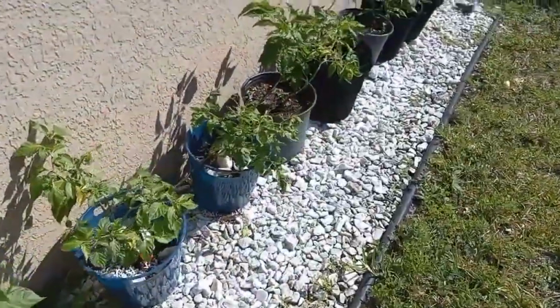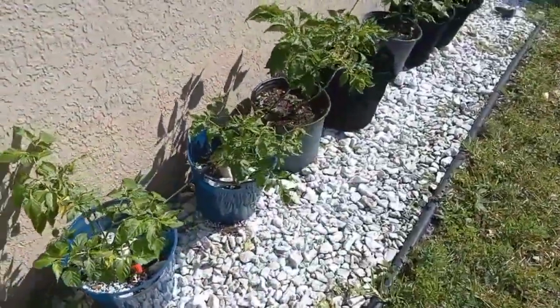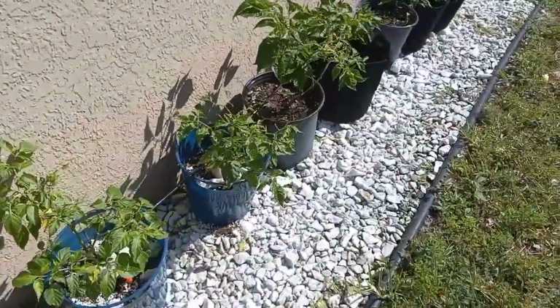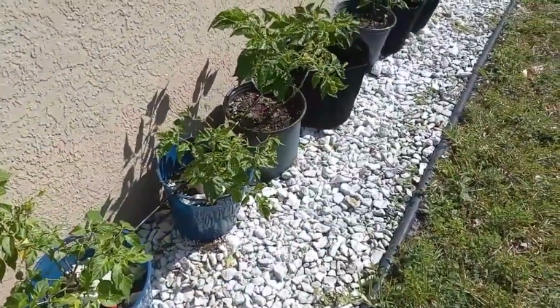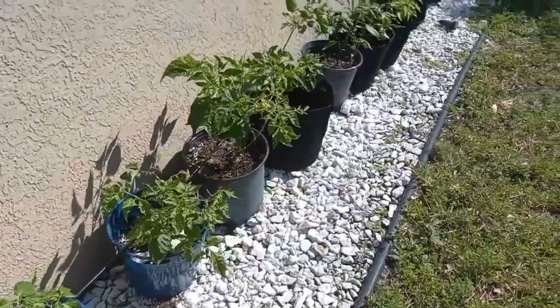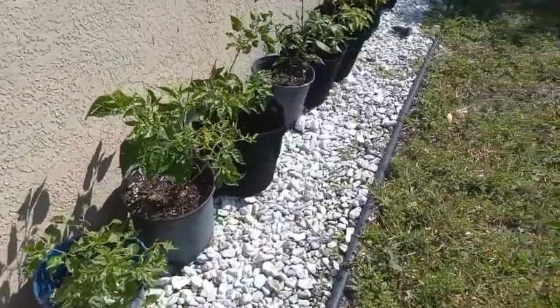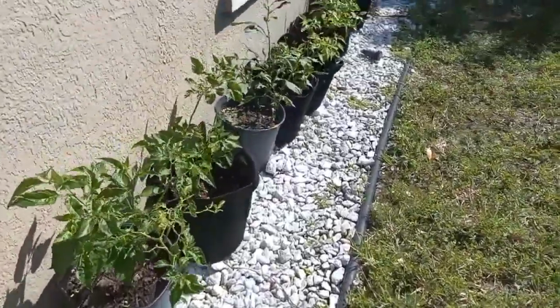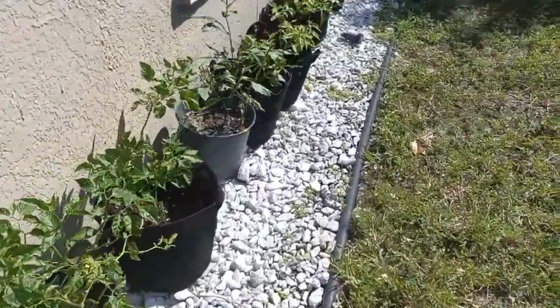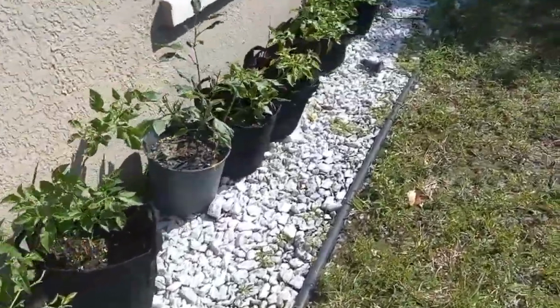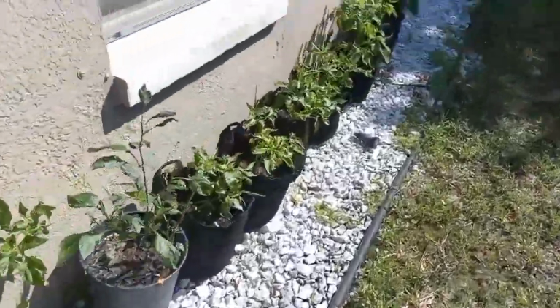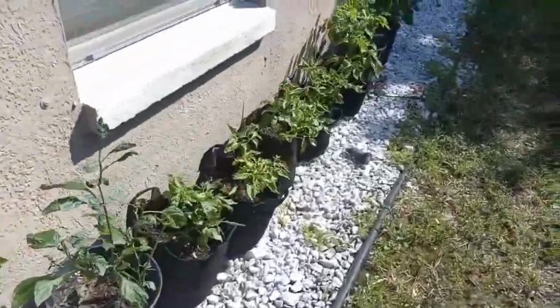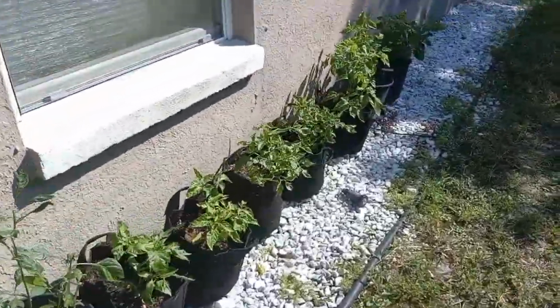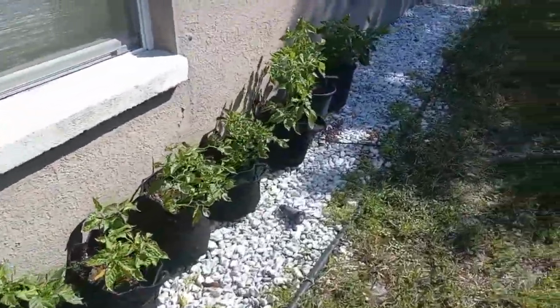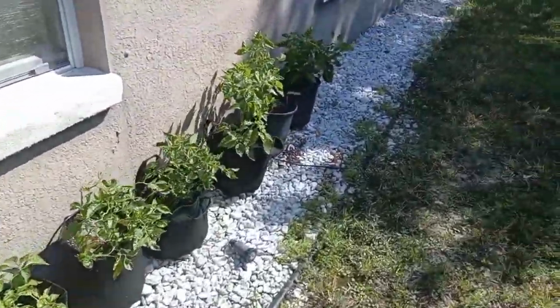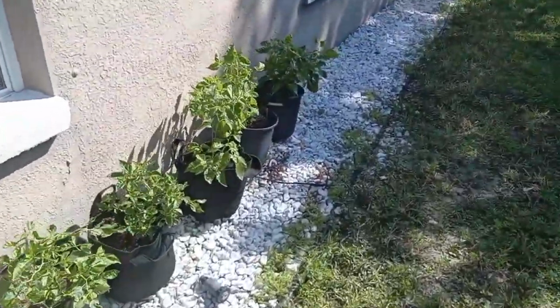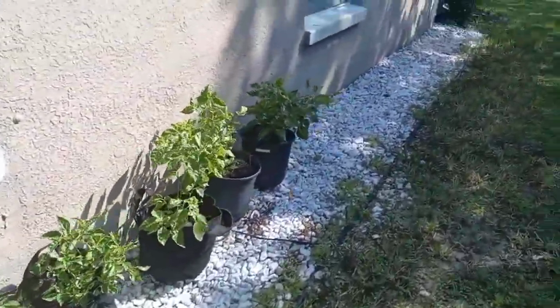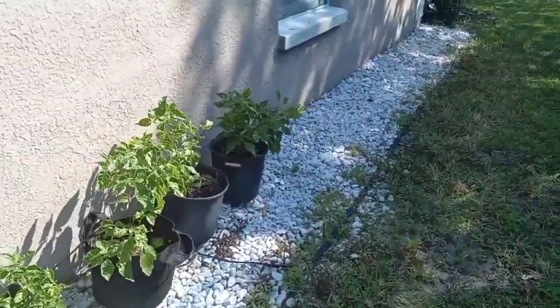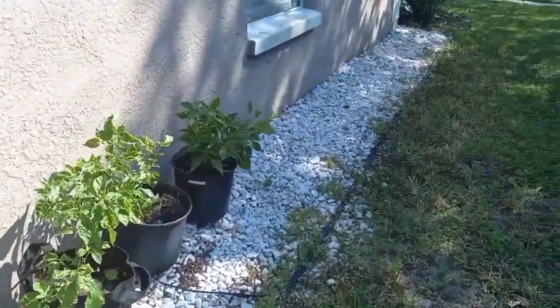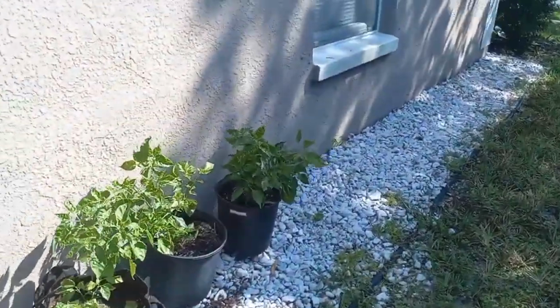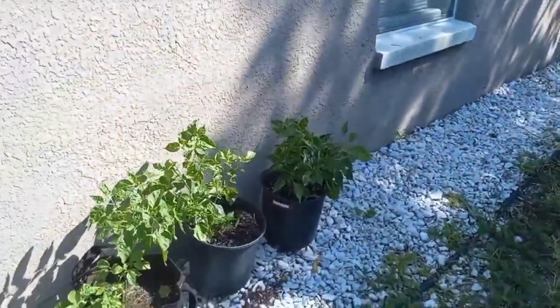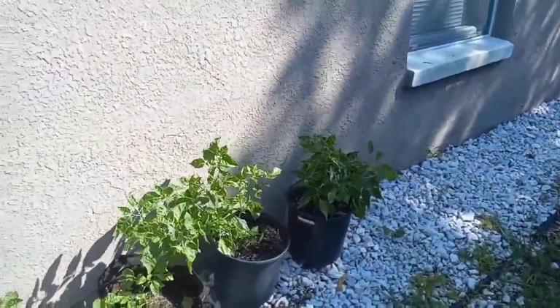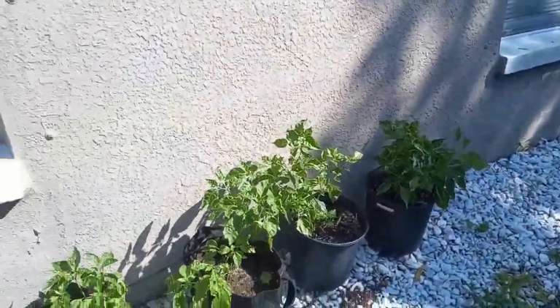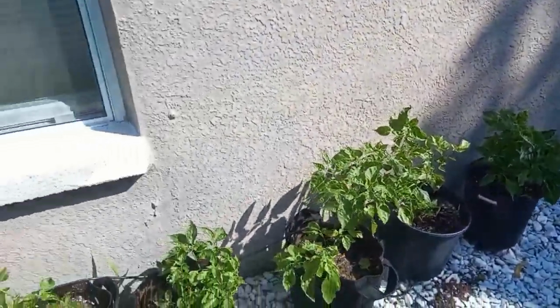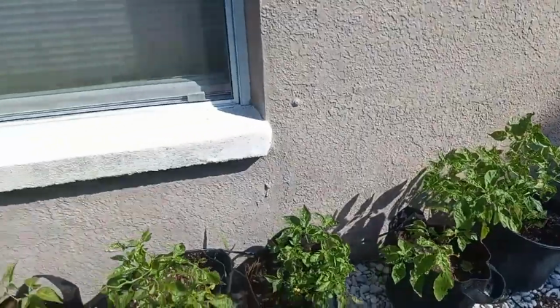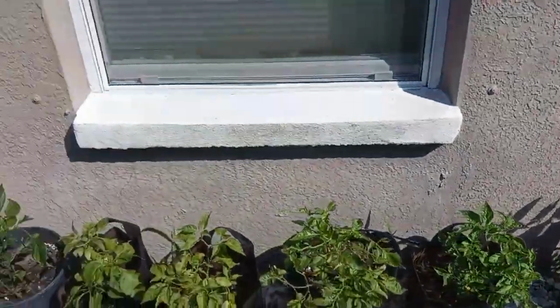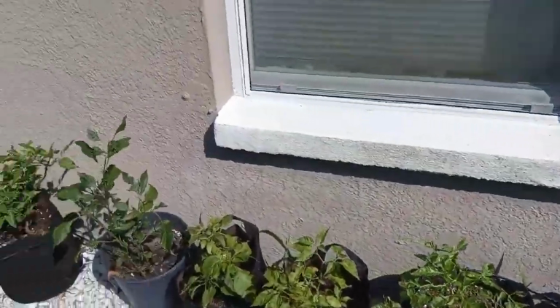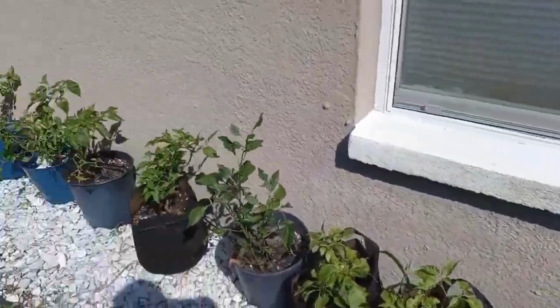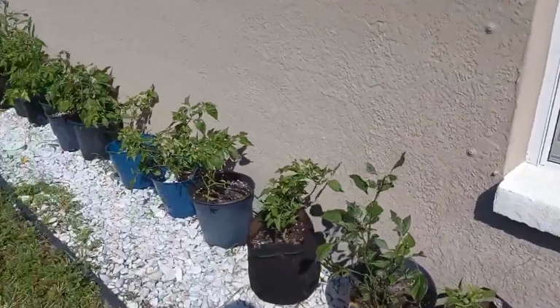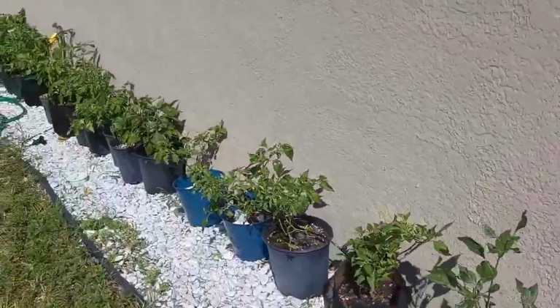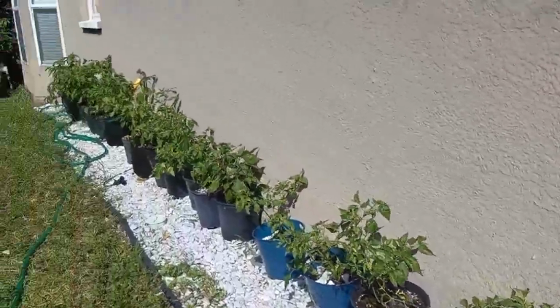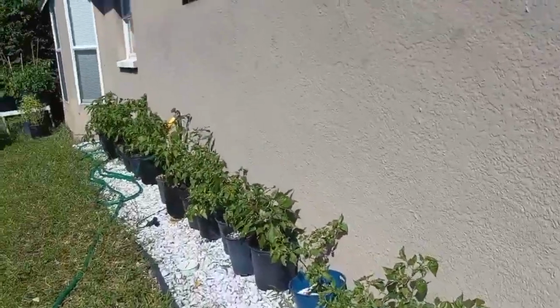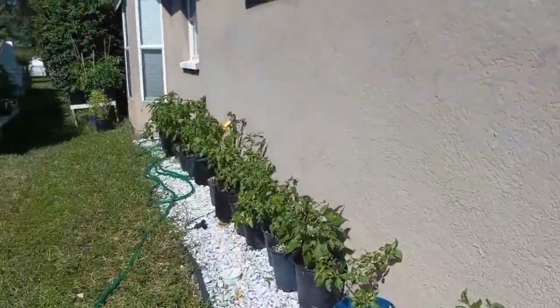As you get down further, these are the struggling plants. I spend a lot of time every day trying to nurse these and make them better. They'll get there — just gonna take a little time.